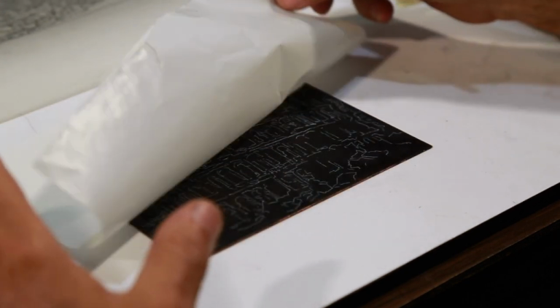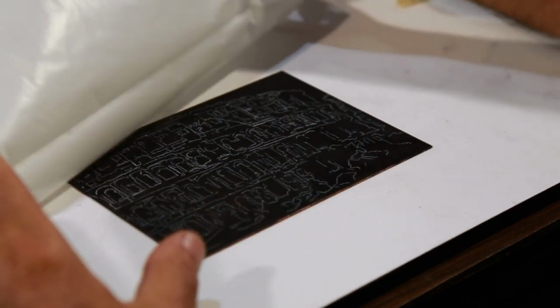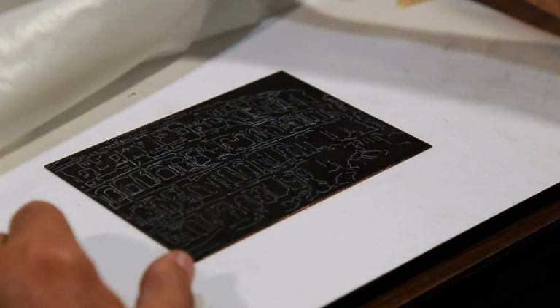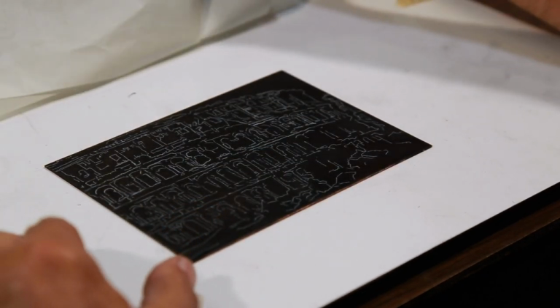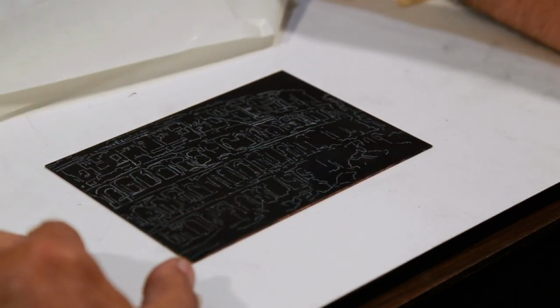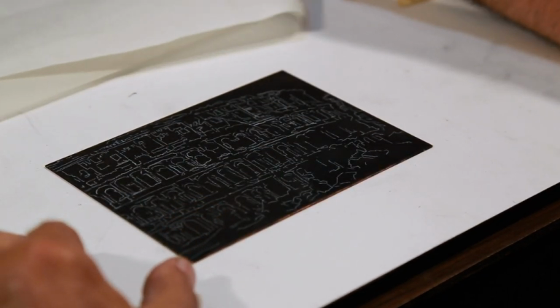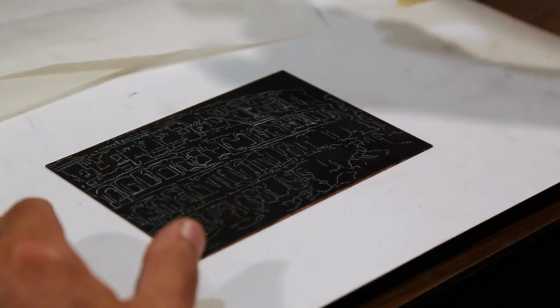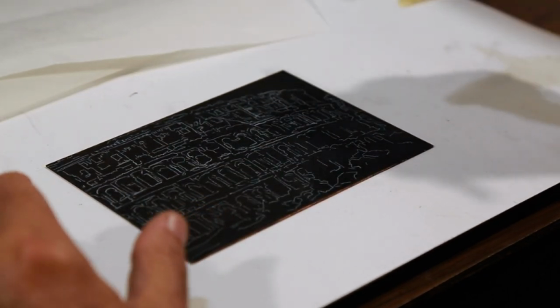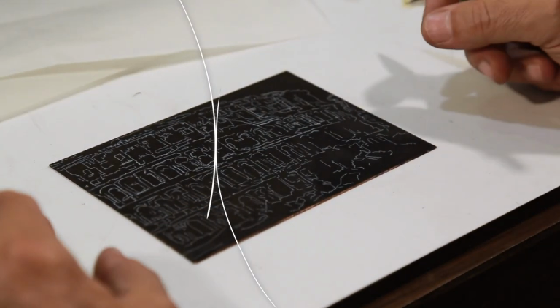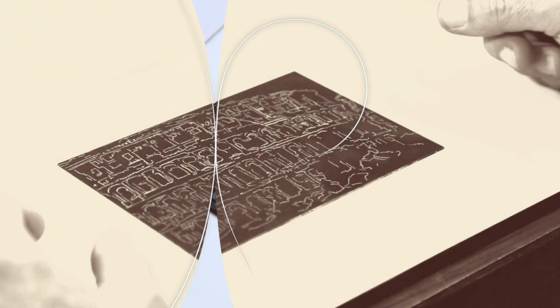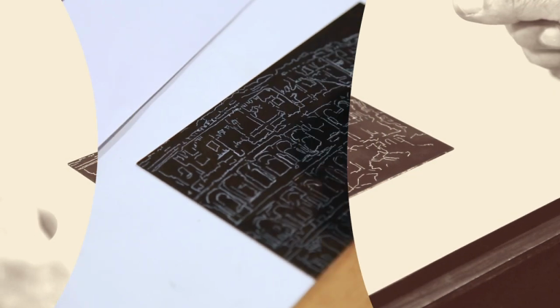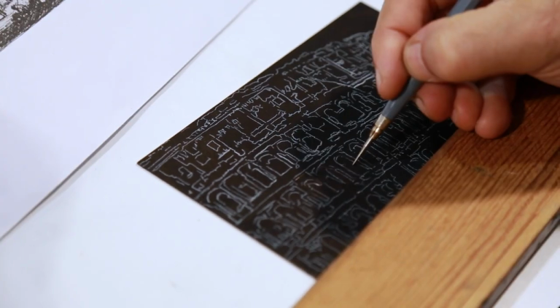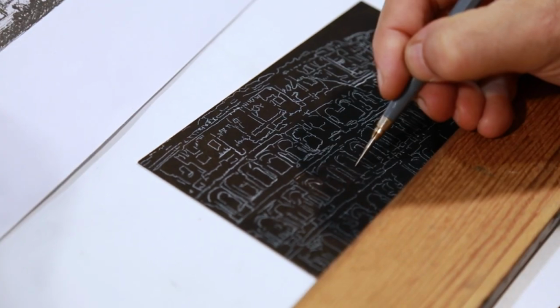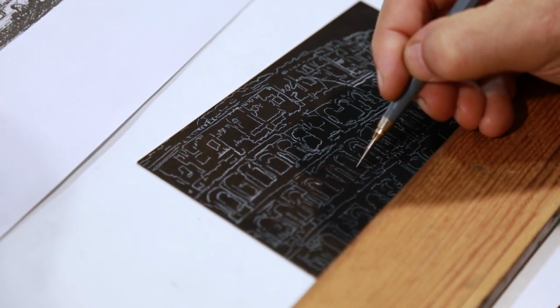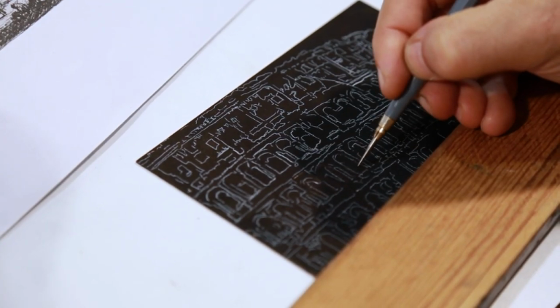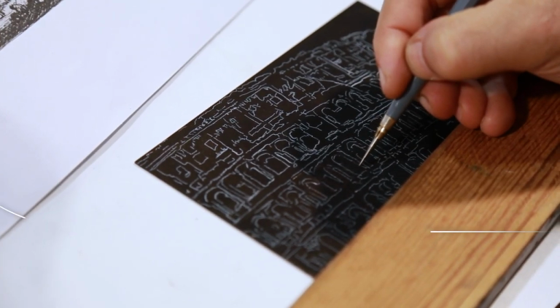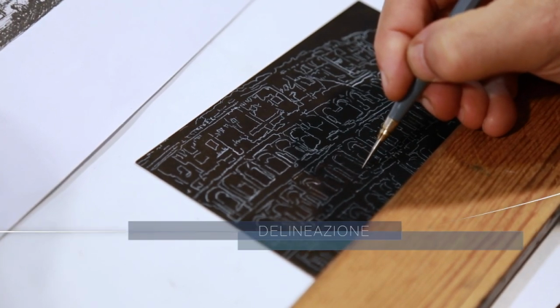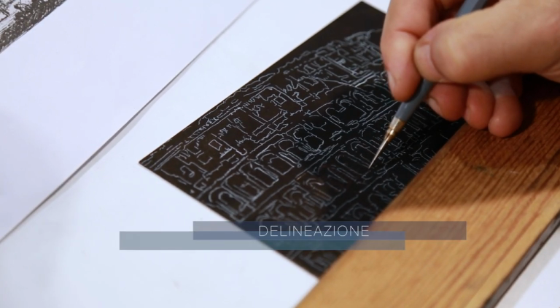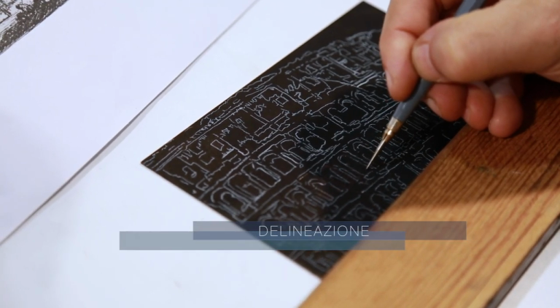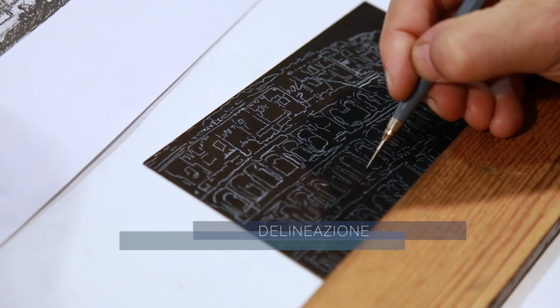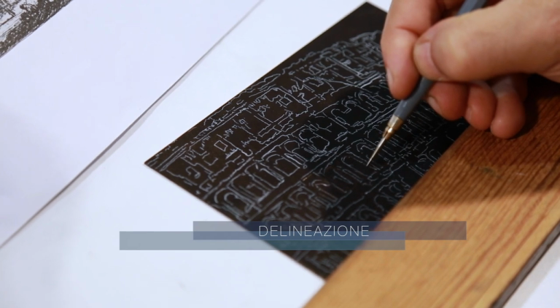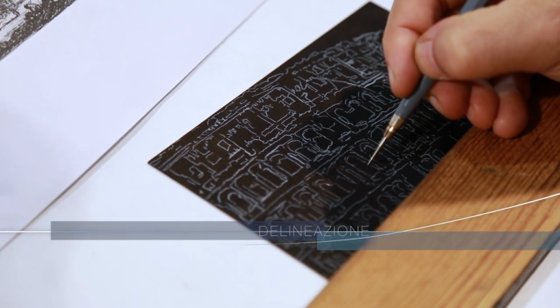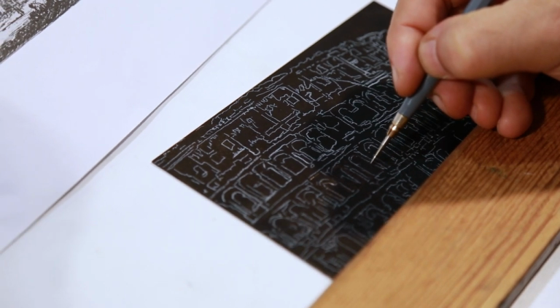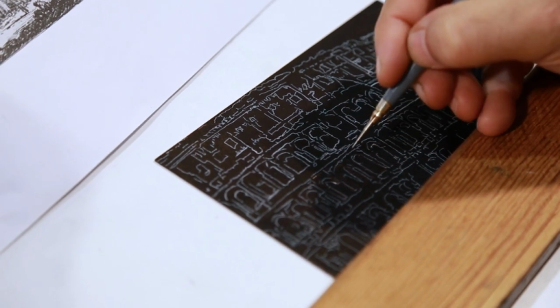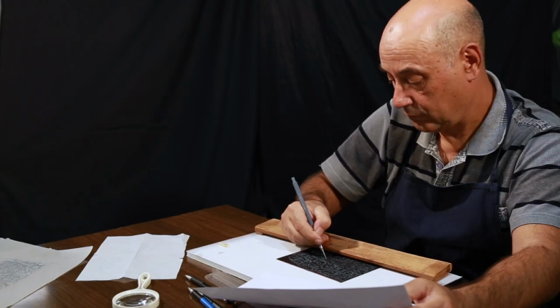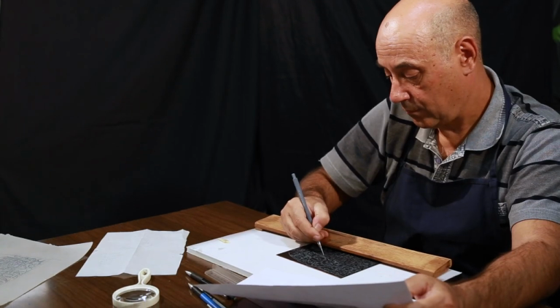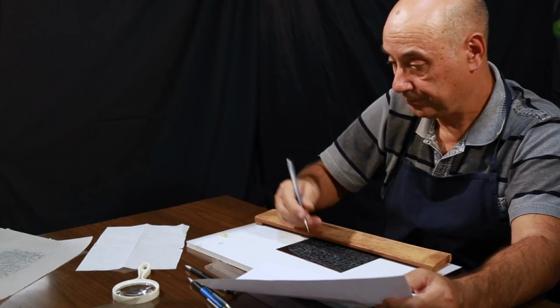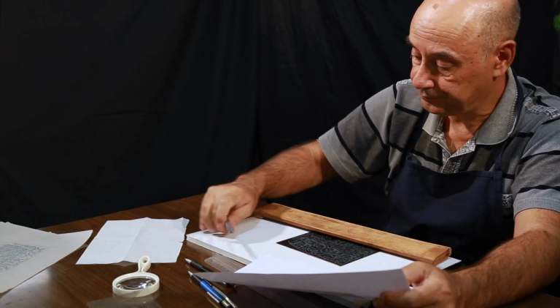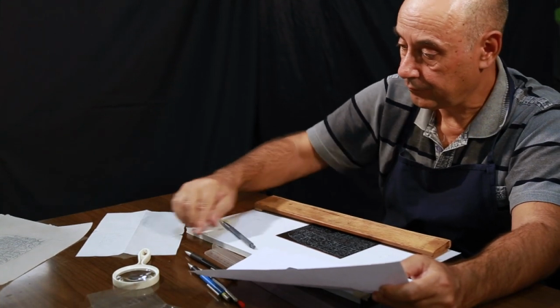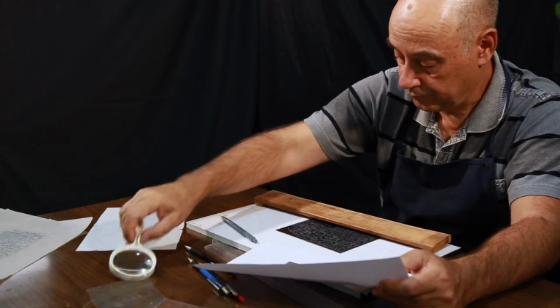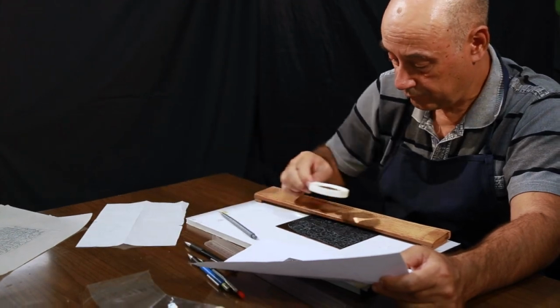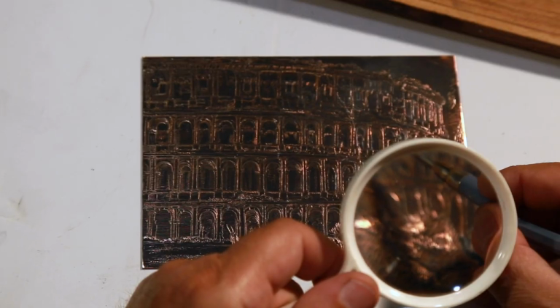The image is then drawn onto the plate using one or more steel etching needles, which must not be too sharp. These scrape away the protective ground, leaving the underlying metal exposed and creating a non-permanent line.